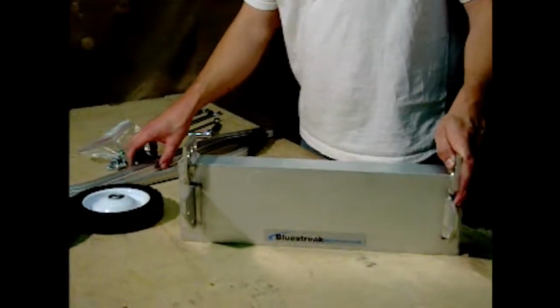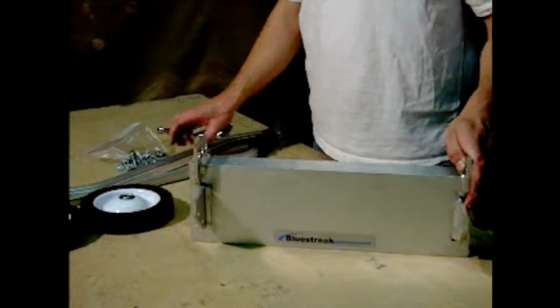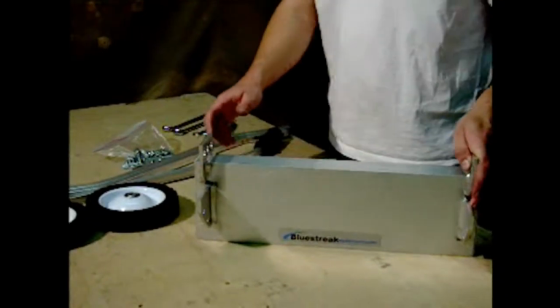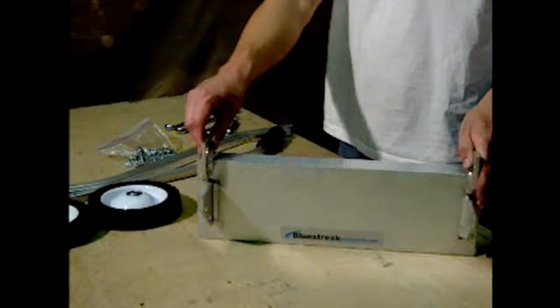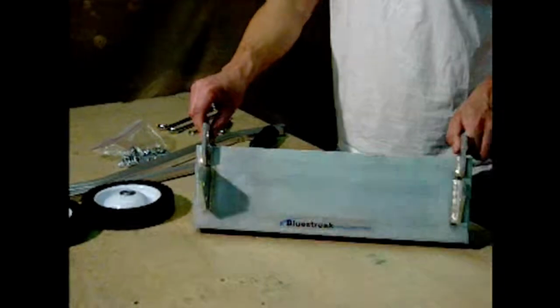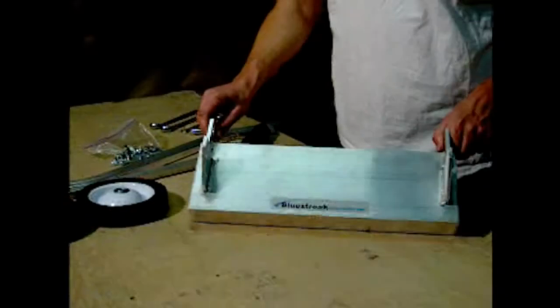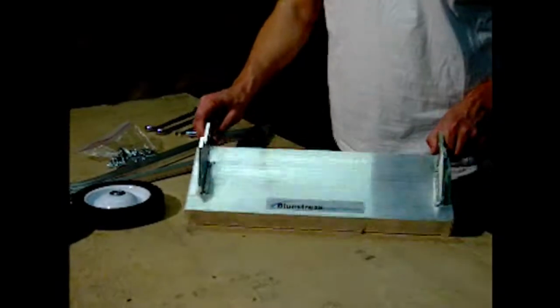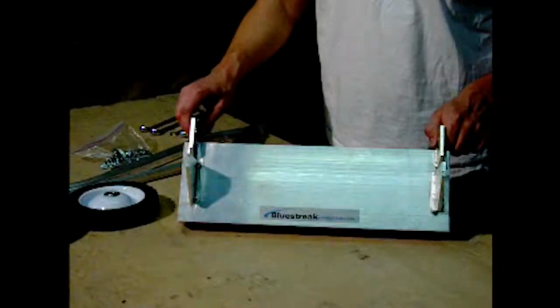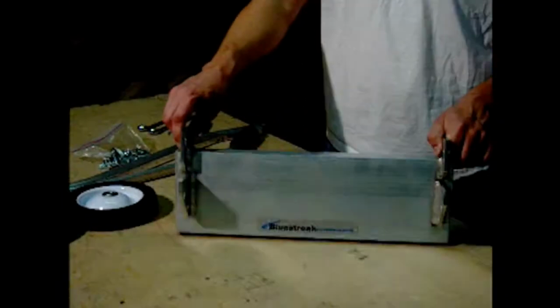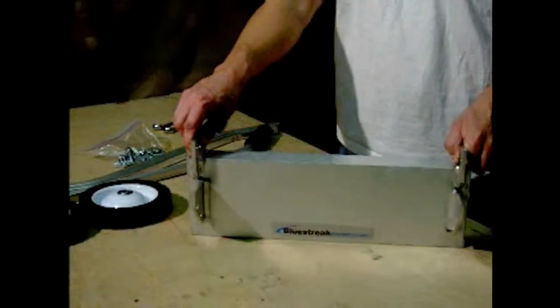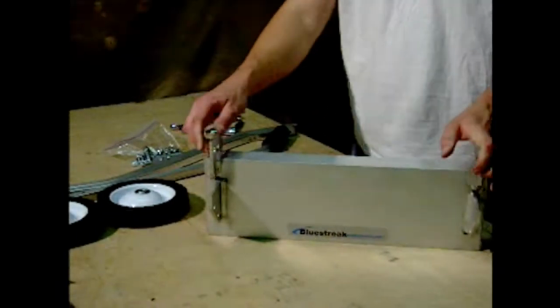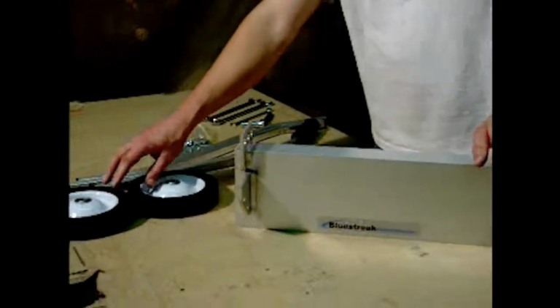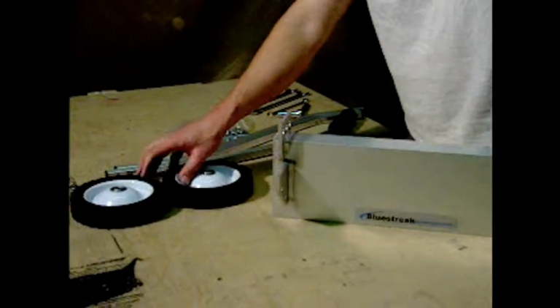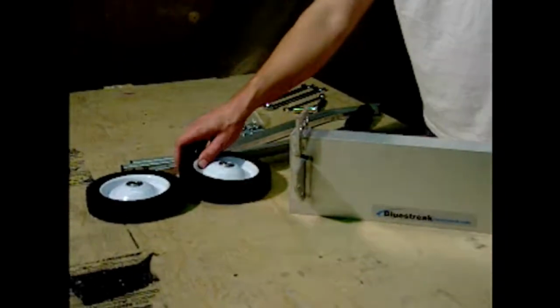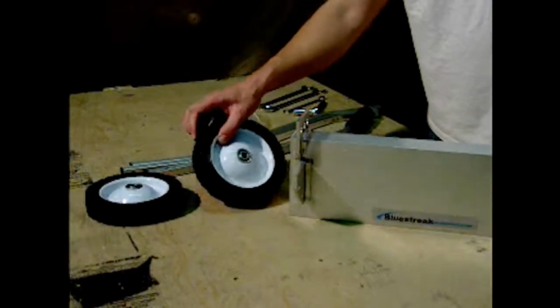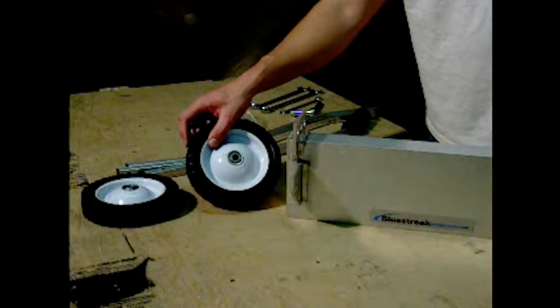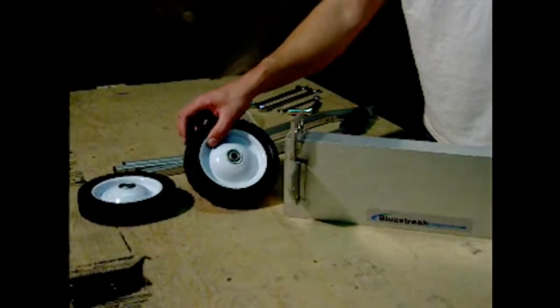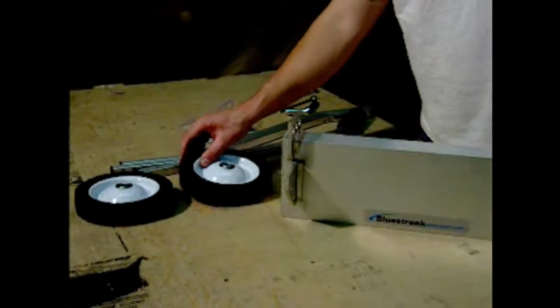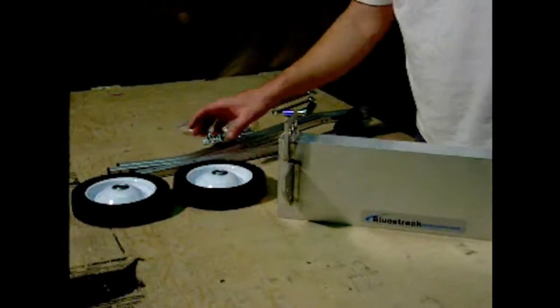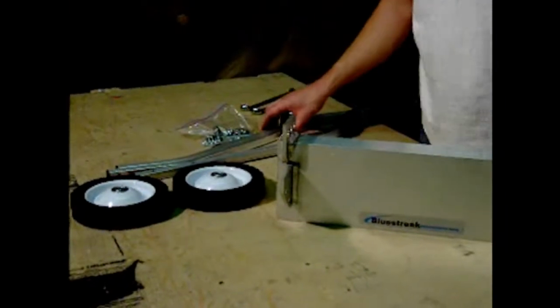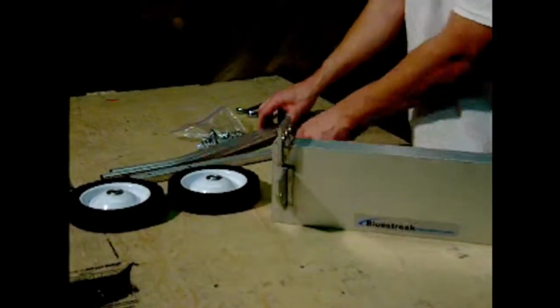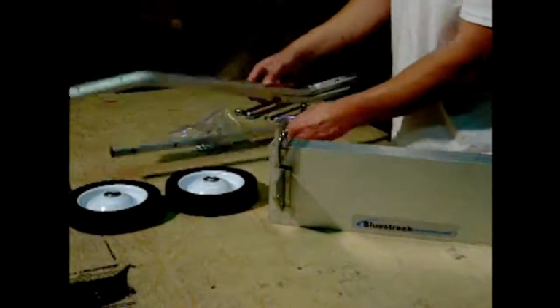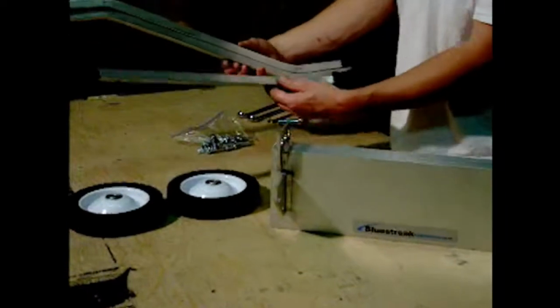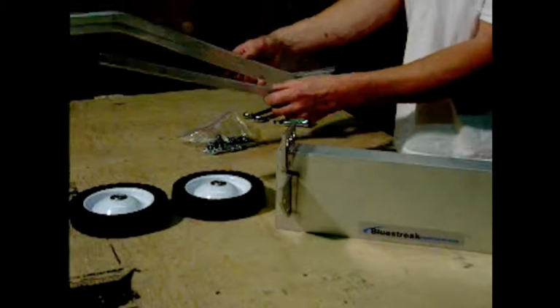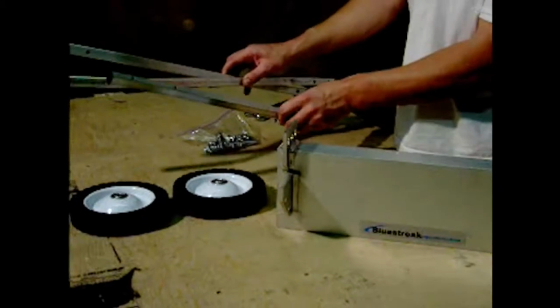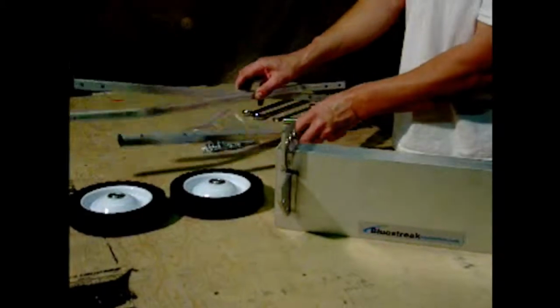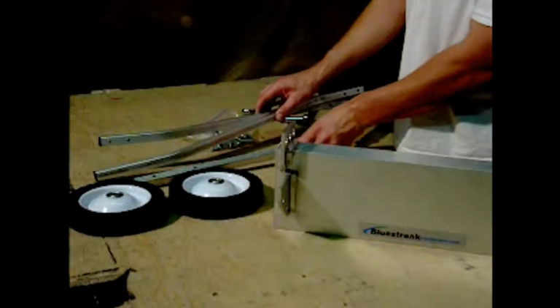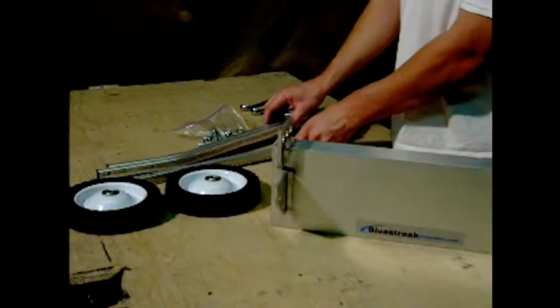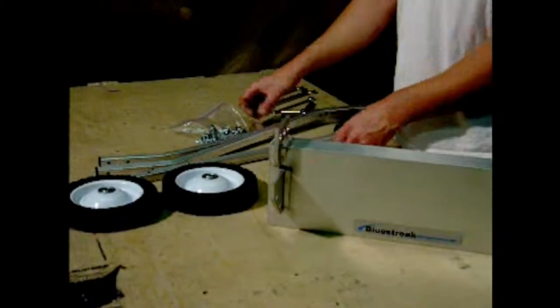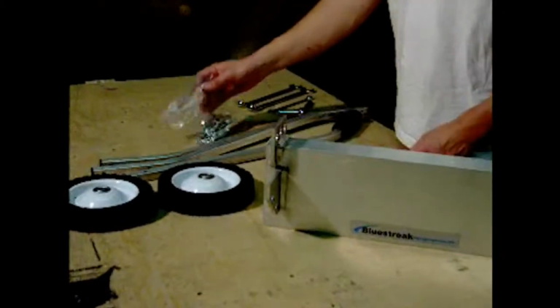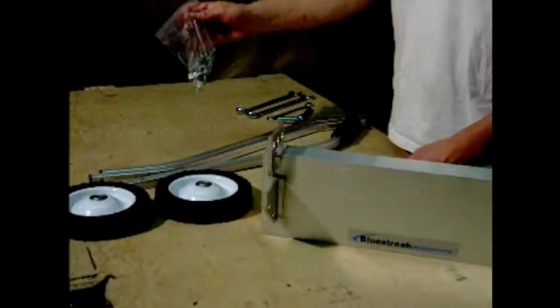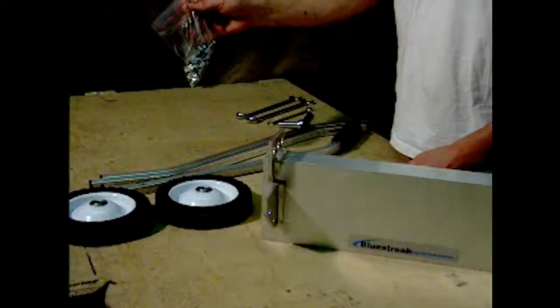When you open your crate, you should have a magnetic sweeper base, two 7-inch steel ball-bearing wheels, and your upper Y-handle assembly, which consists of three pieces, along with your bolt bag.